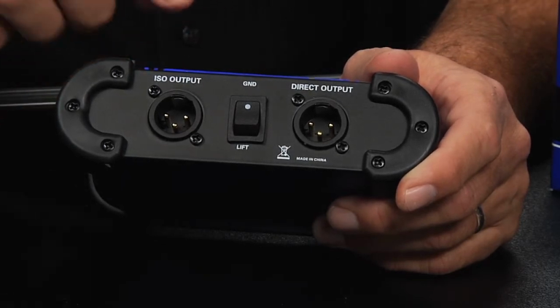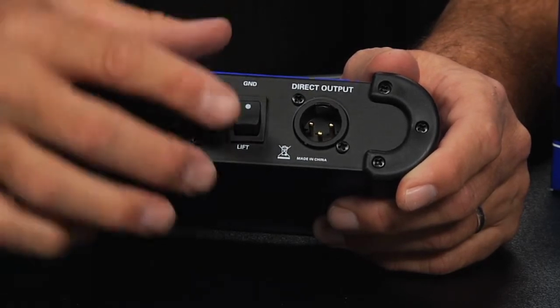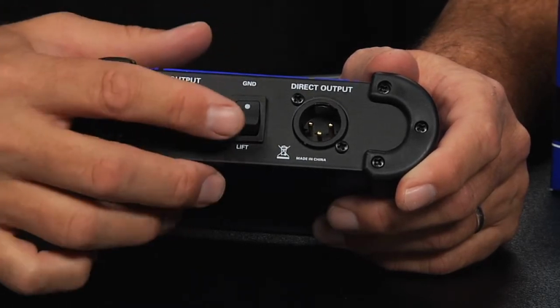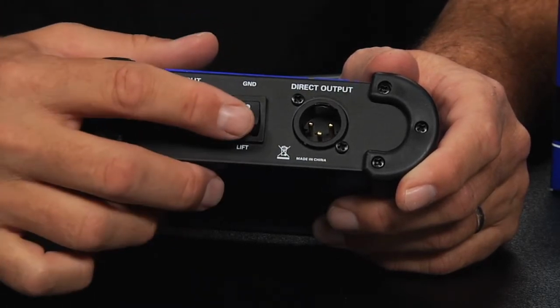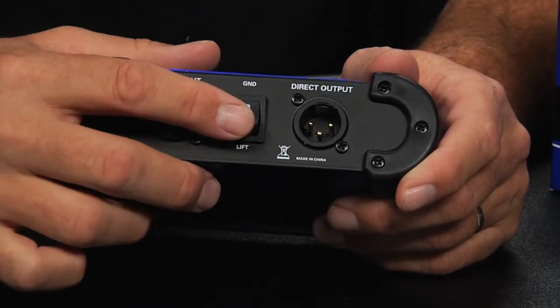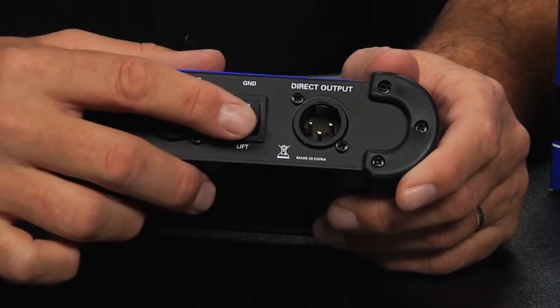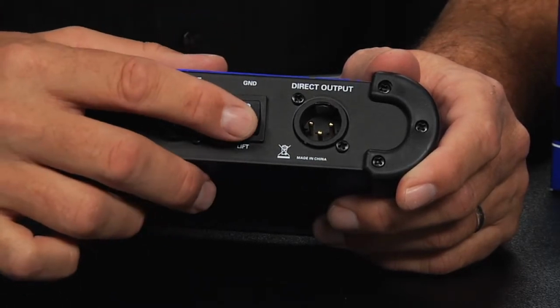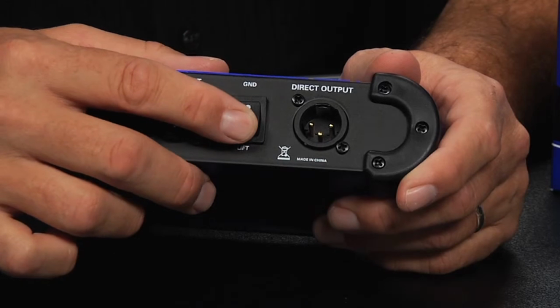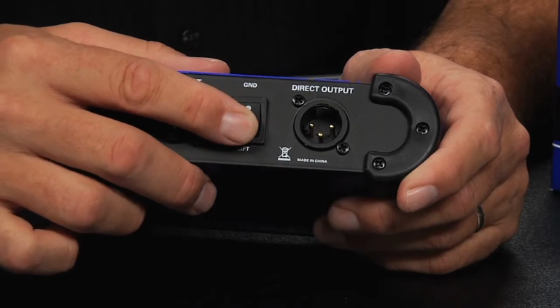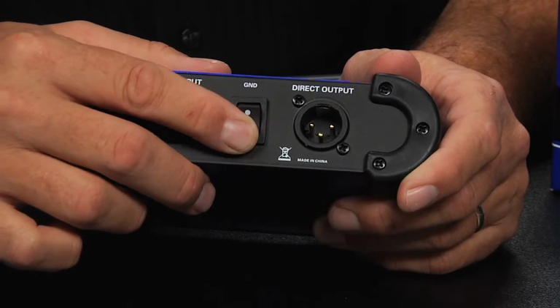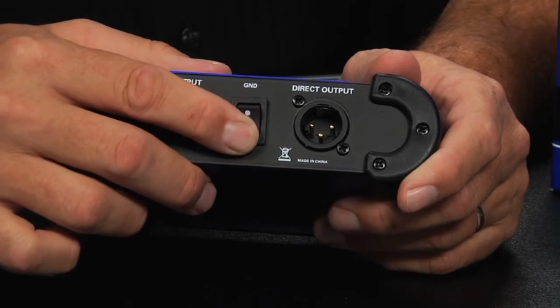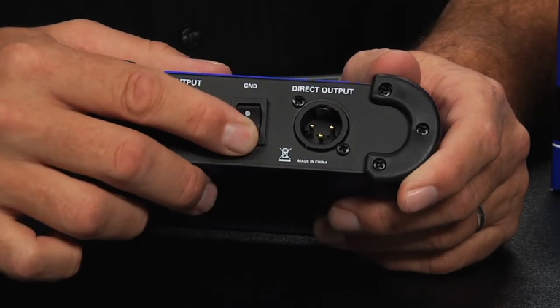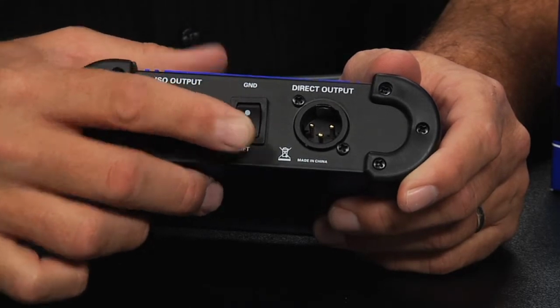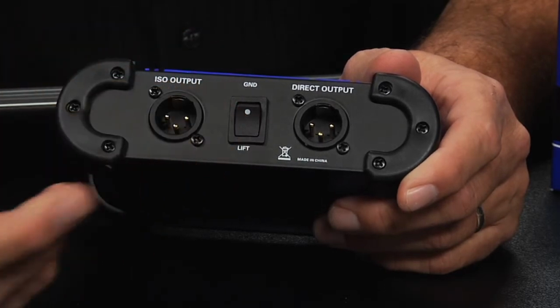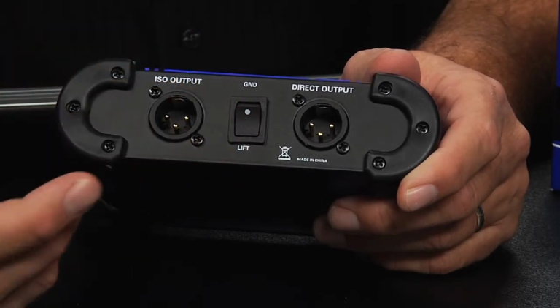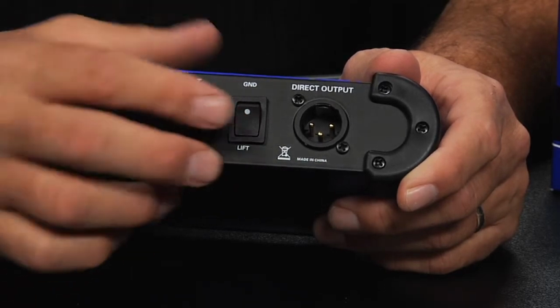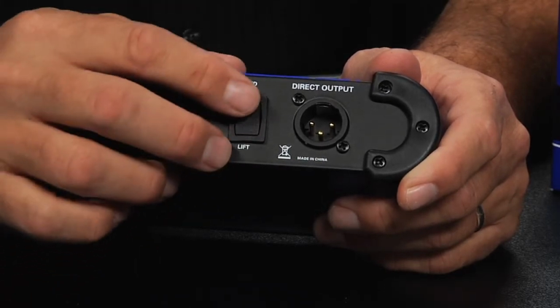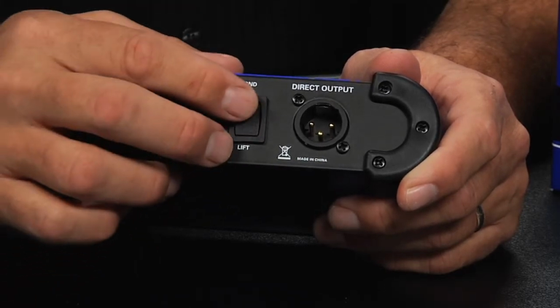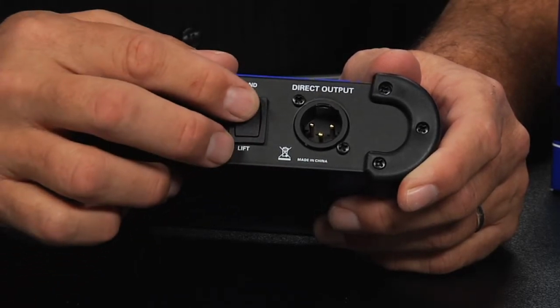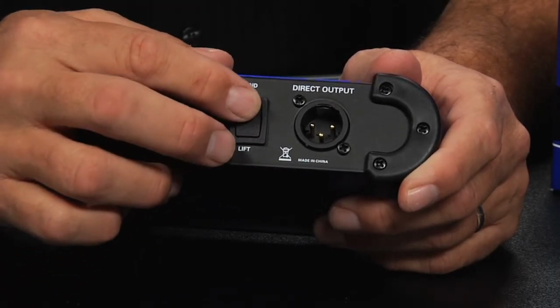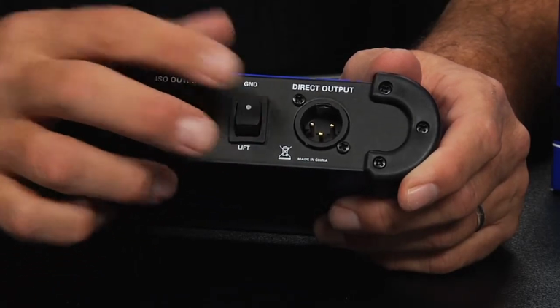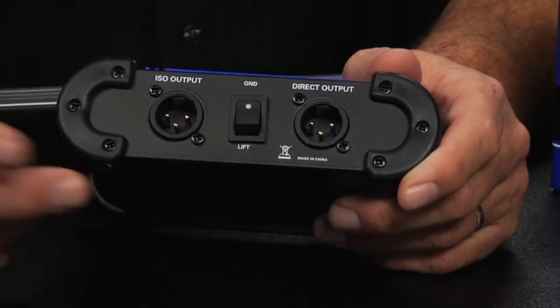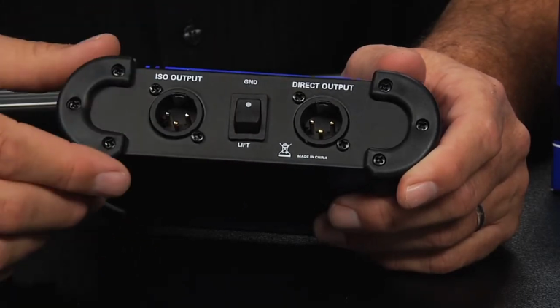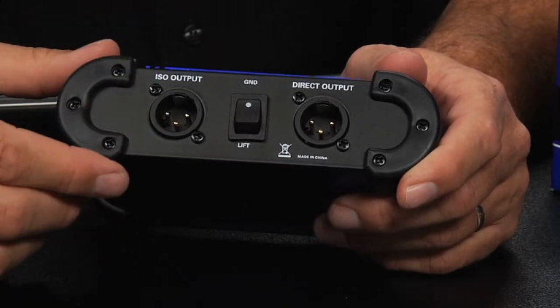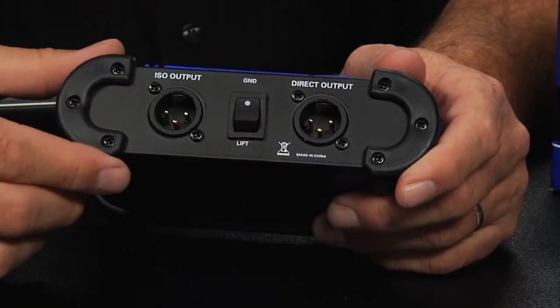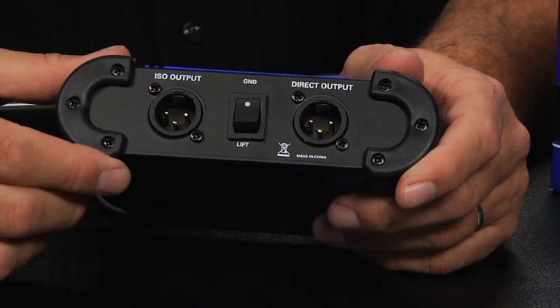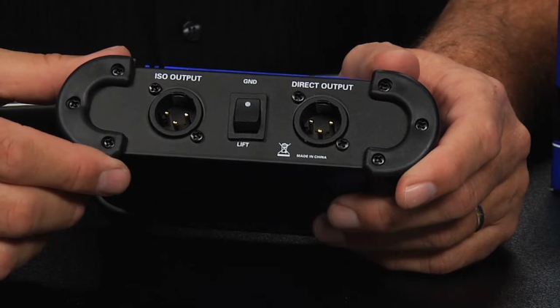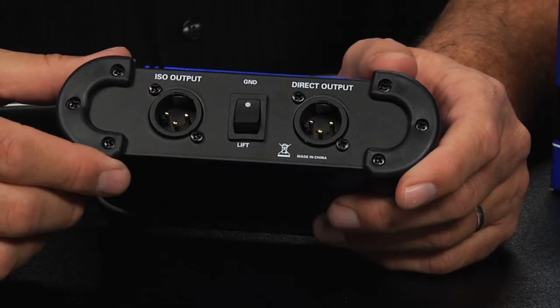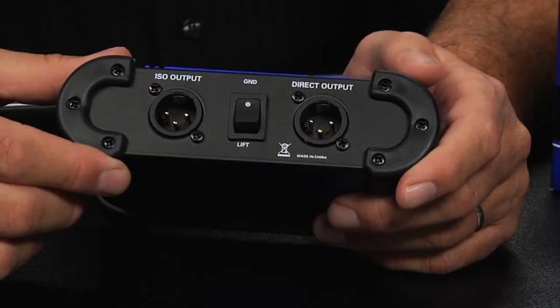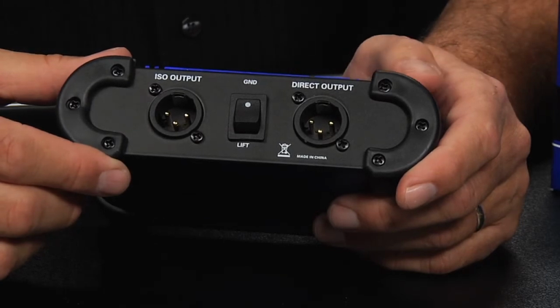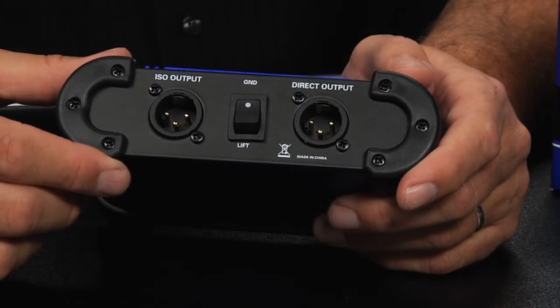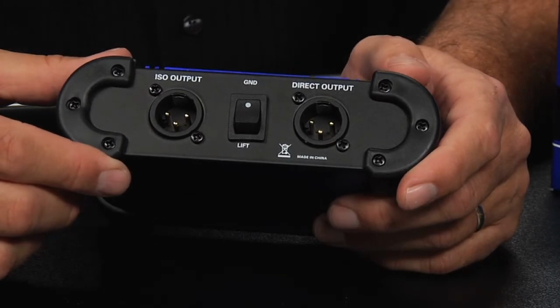There is also a convenient ground lift switch that allows you to lift the ground to eliminate ground loop hum issues.